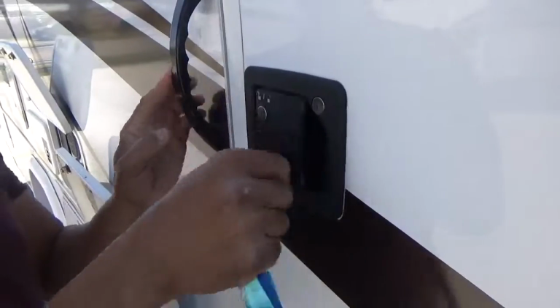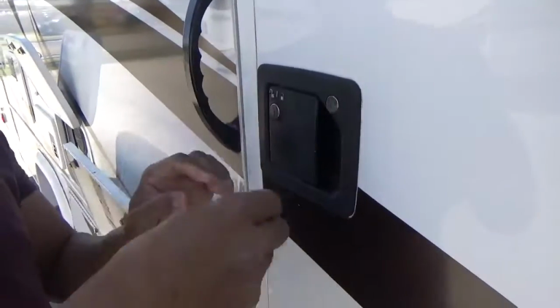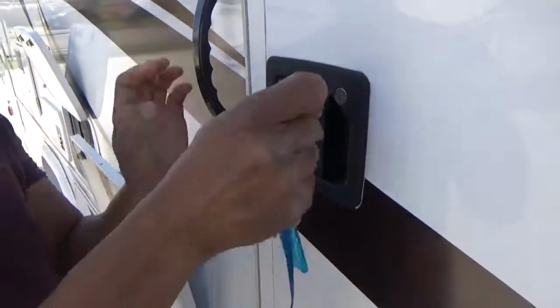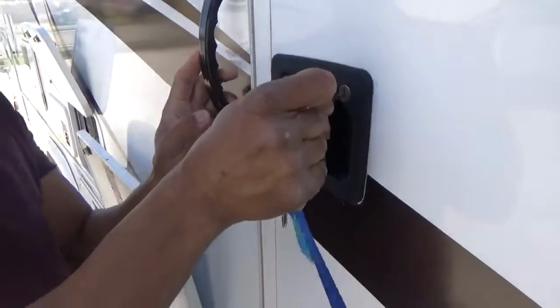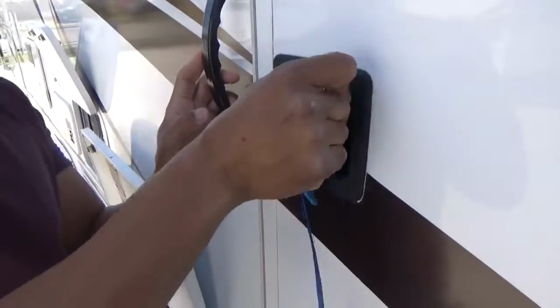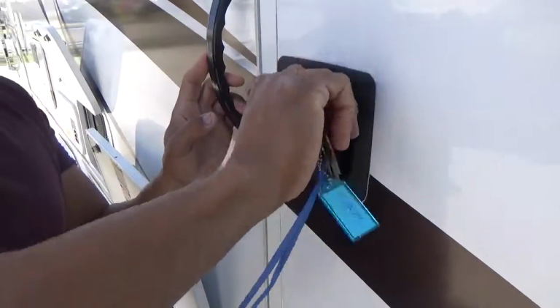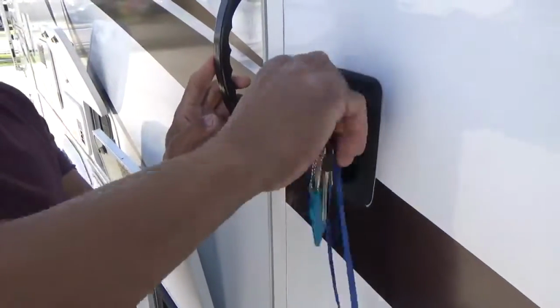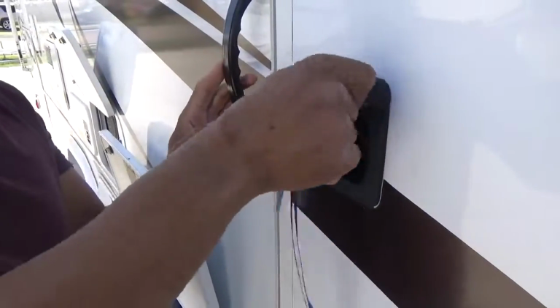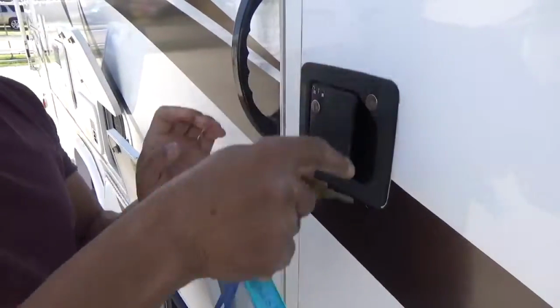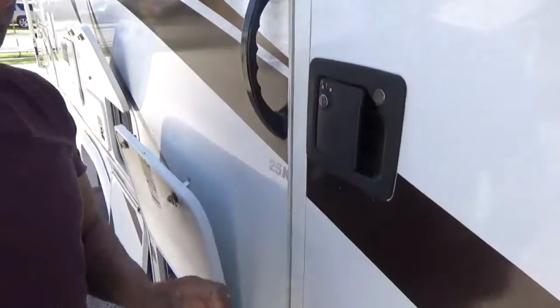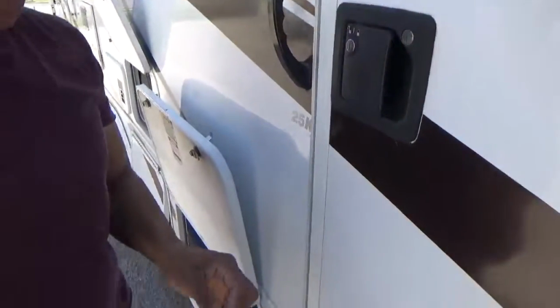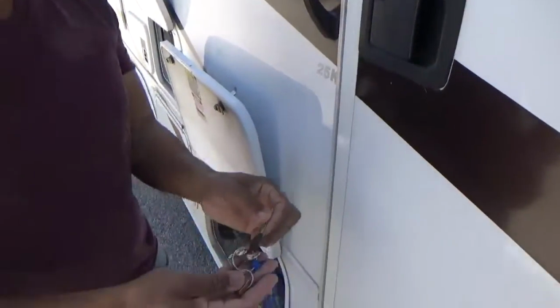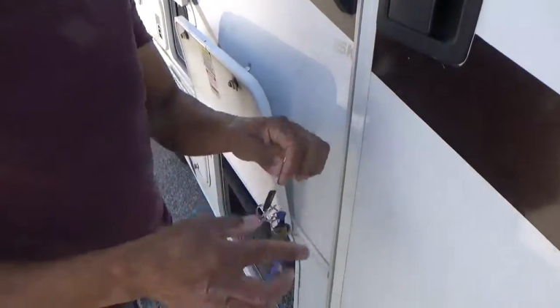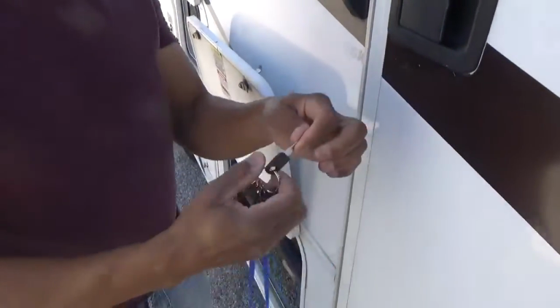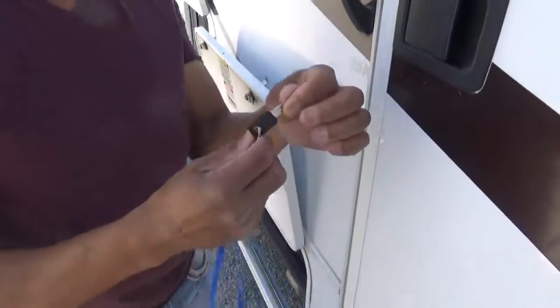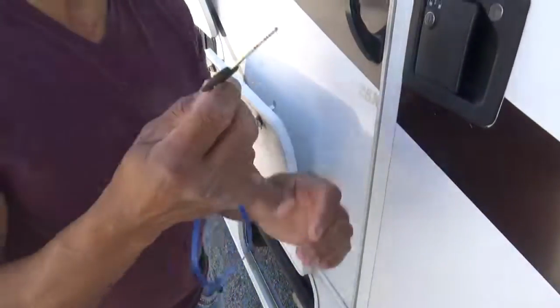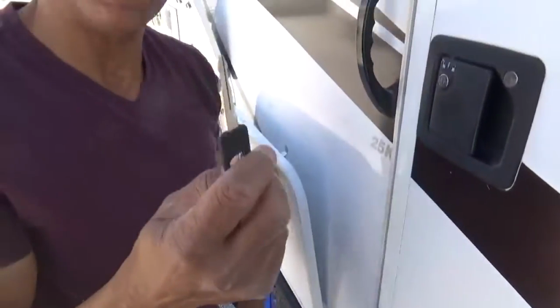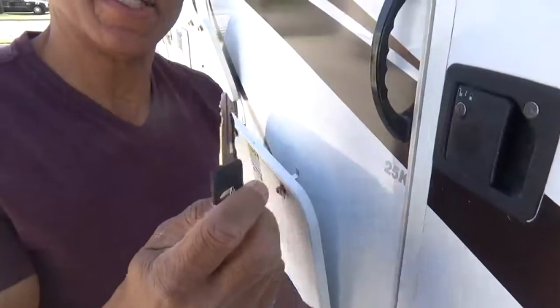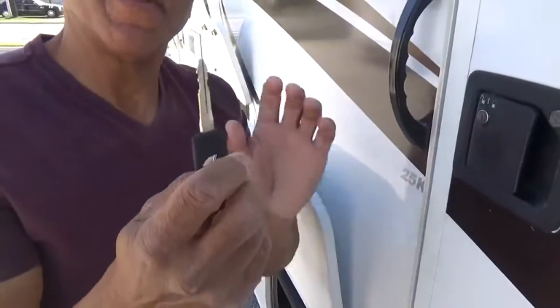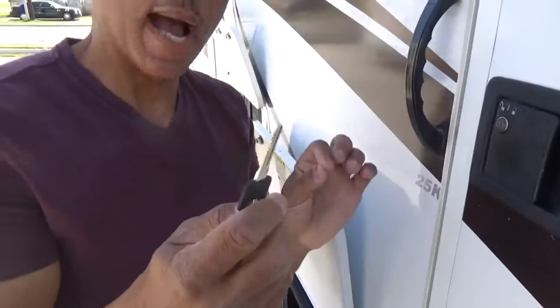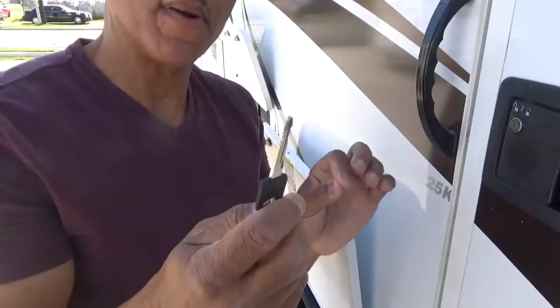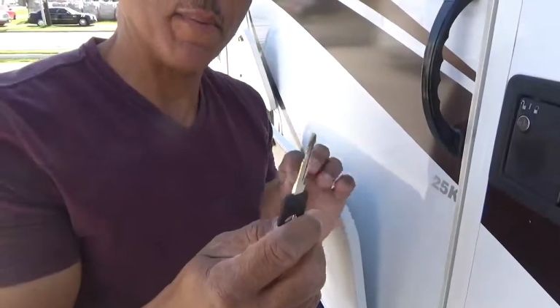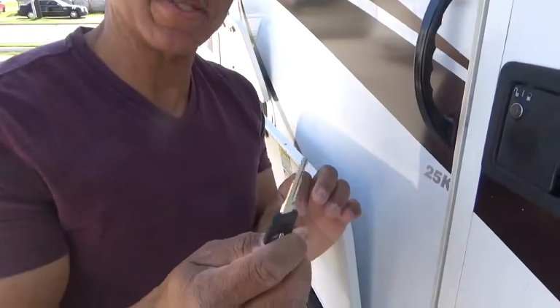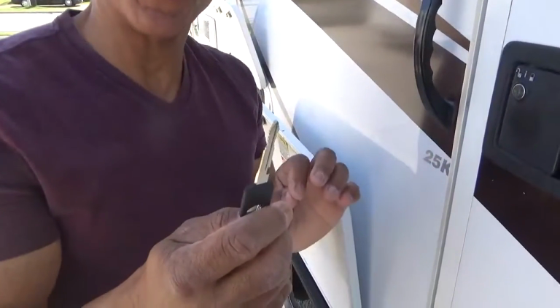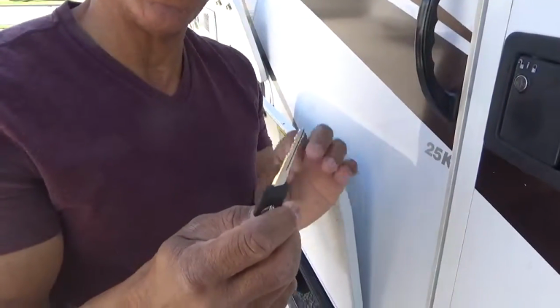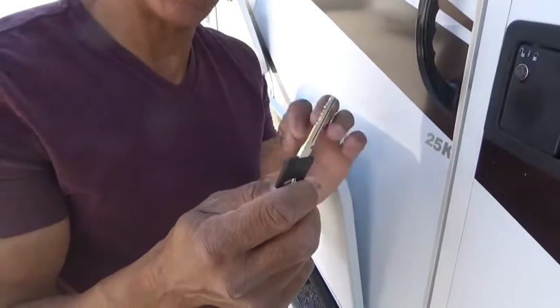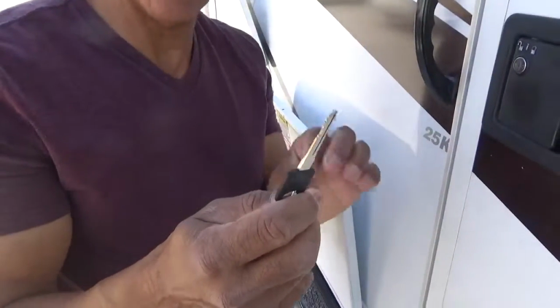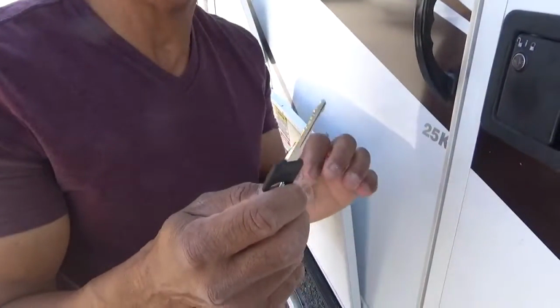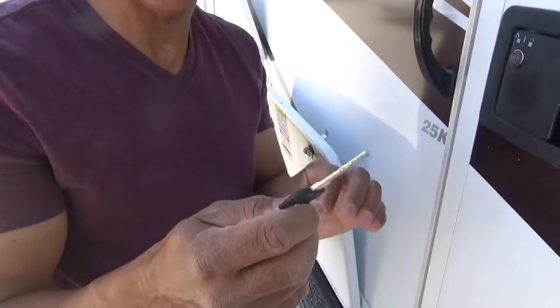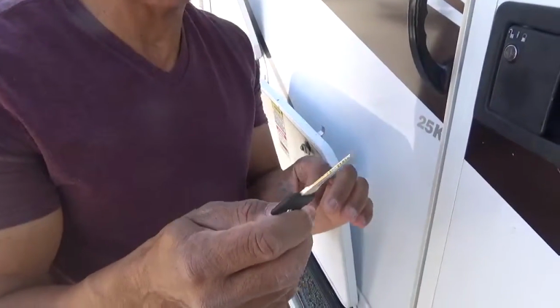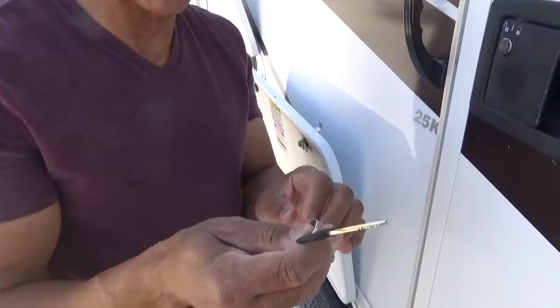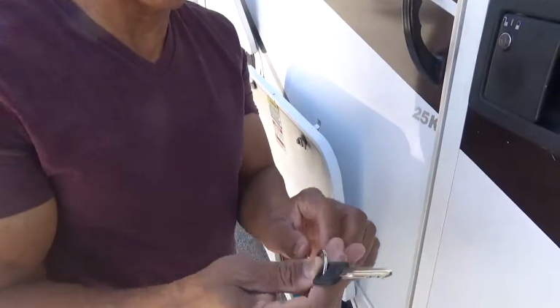That's how that one works. You have several other keys. This key here does the driver and the passenger door, as well as the ignition to start the truck.